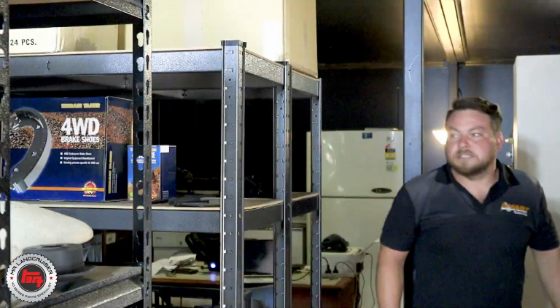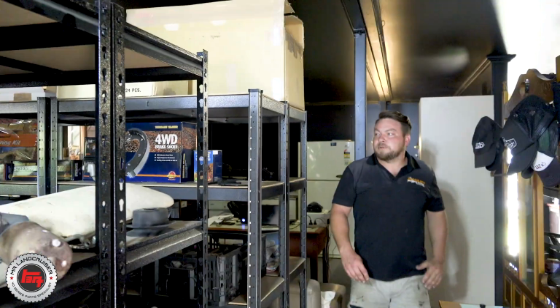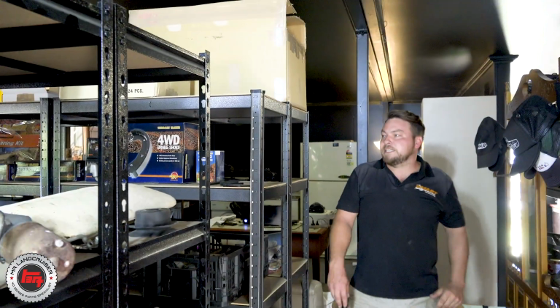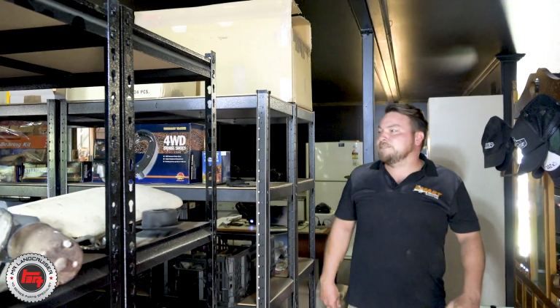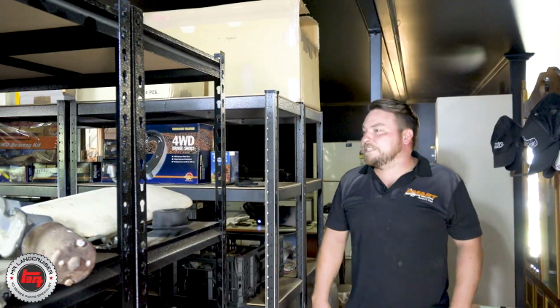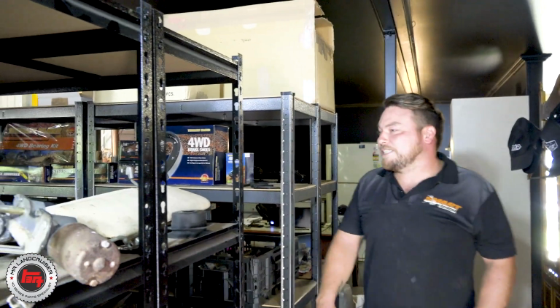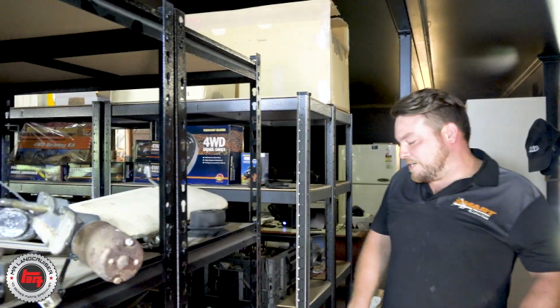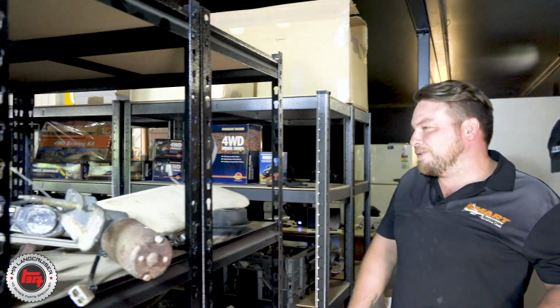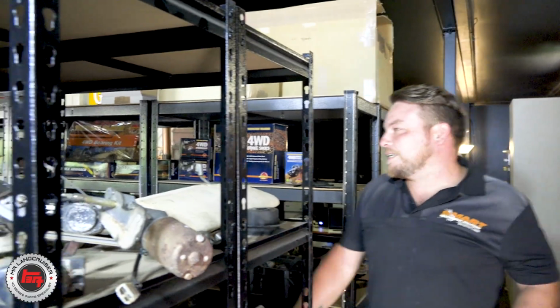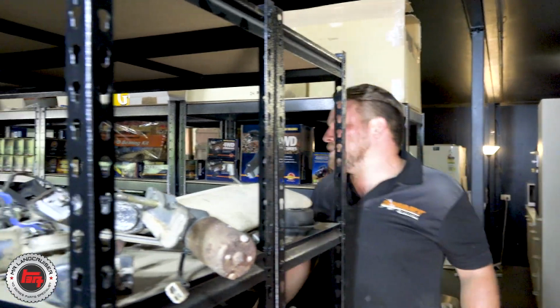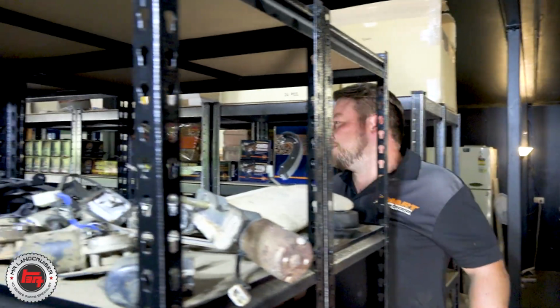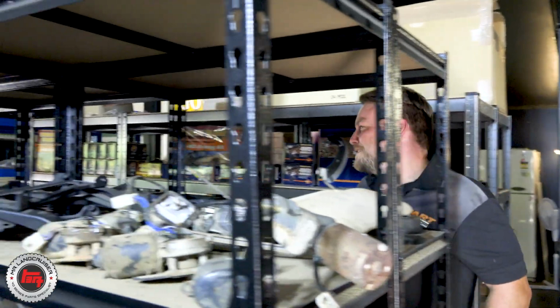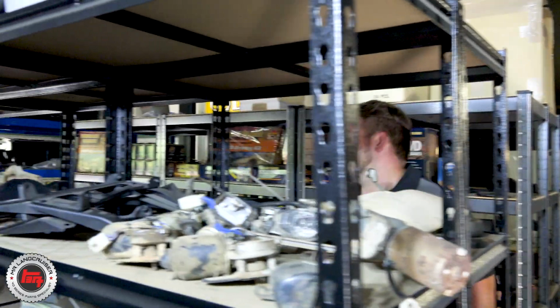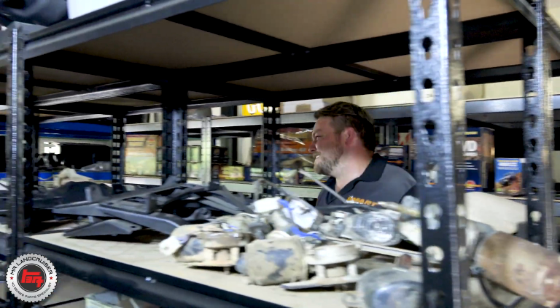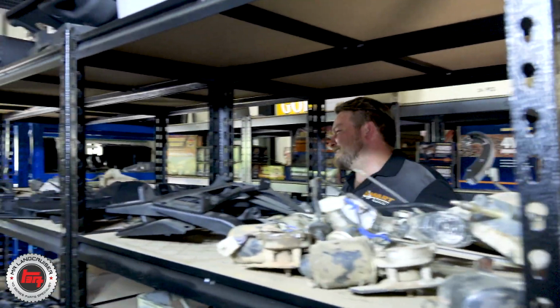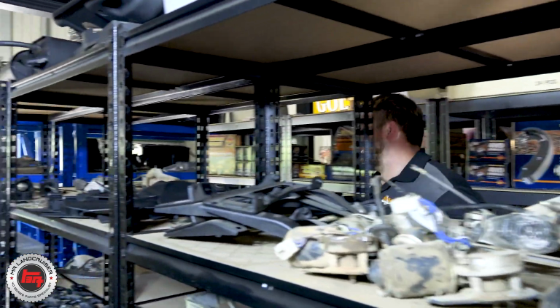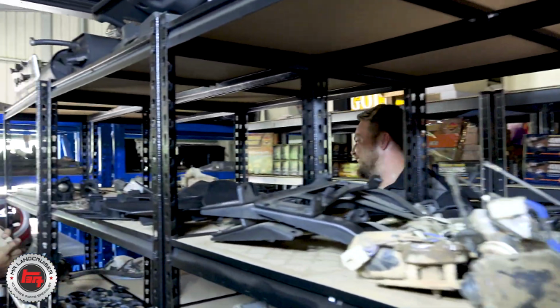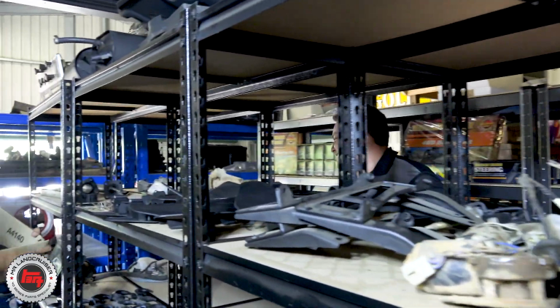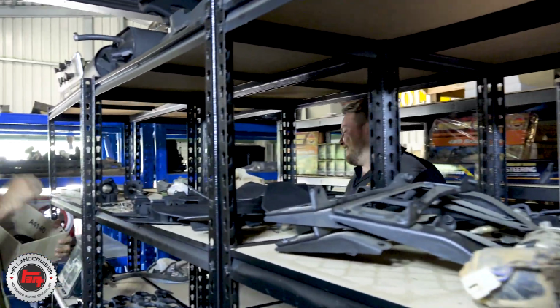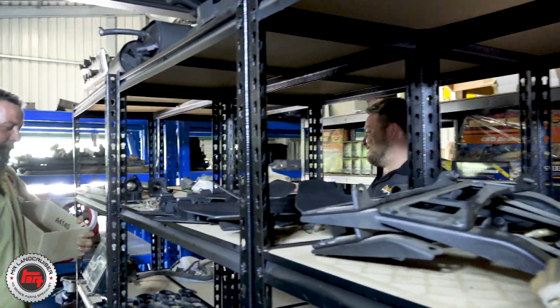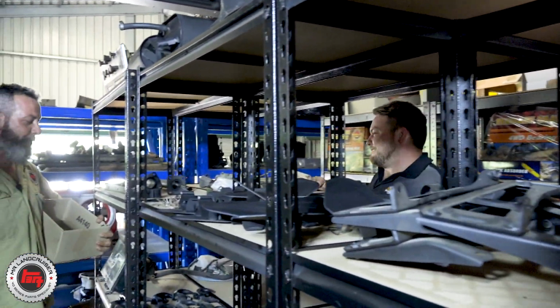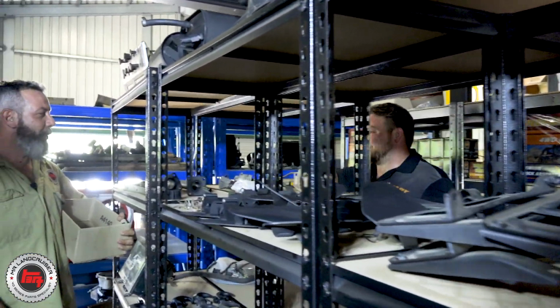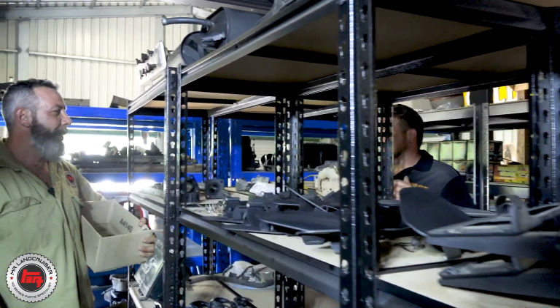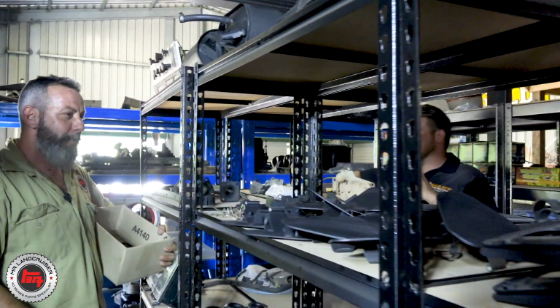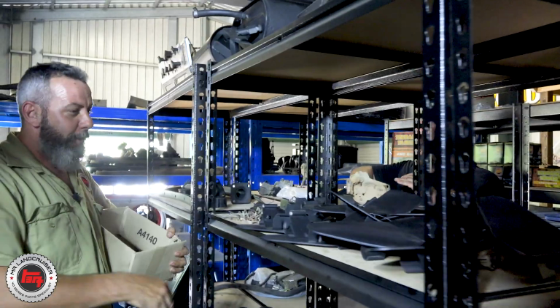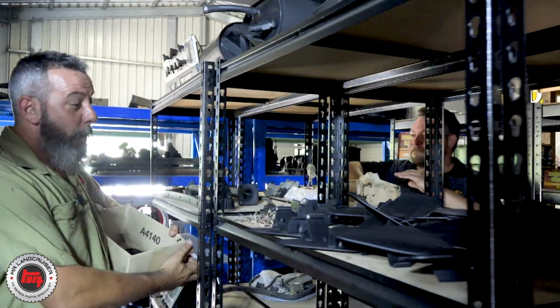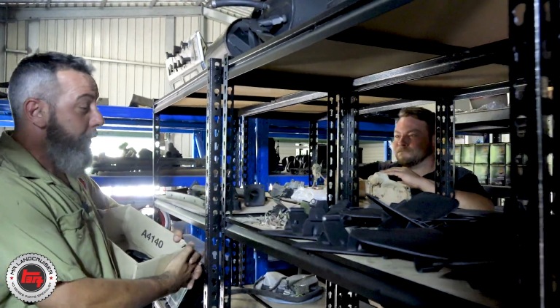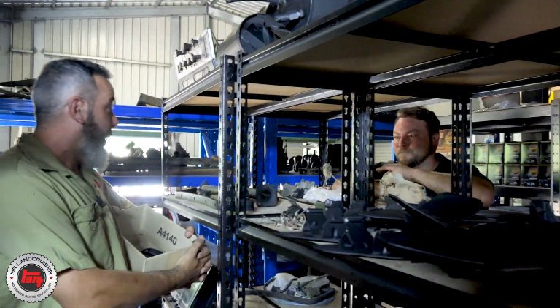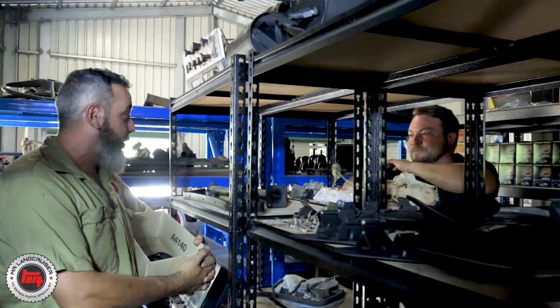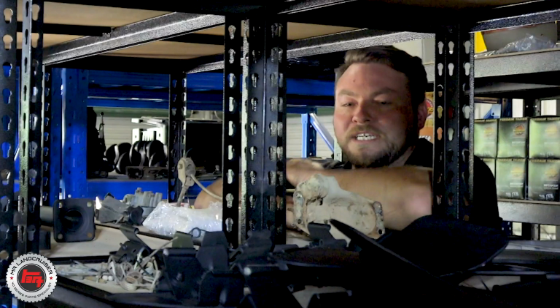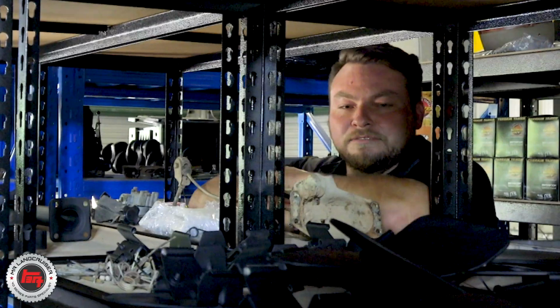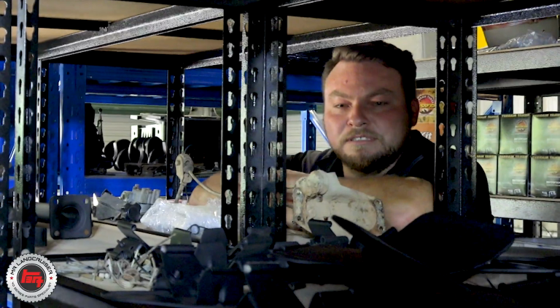Hey Paulie, what are you doing — caressing your components again mate? You know me too well. No, I'm actually just putting some stock away — some new sandblasted stock on the shelf.